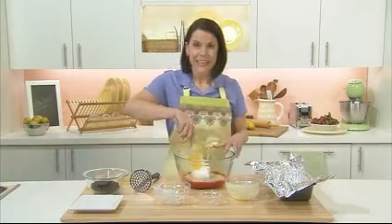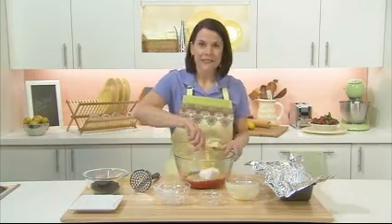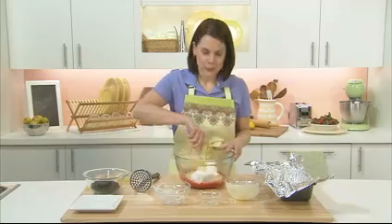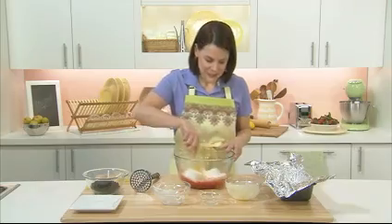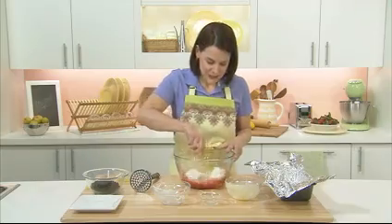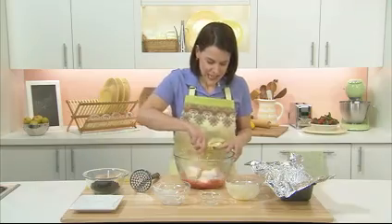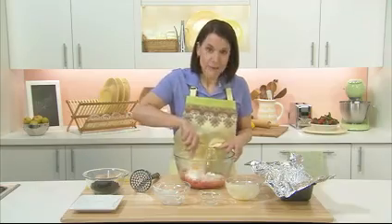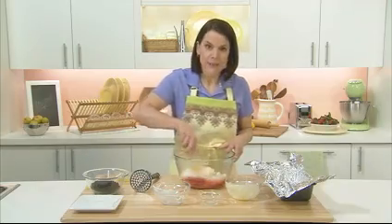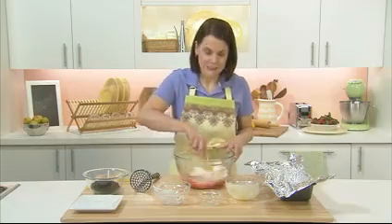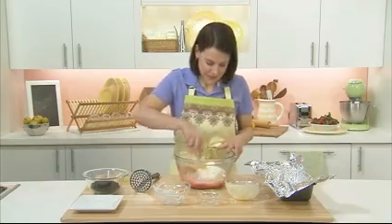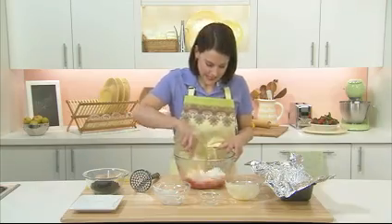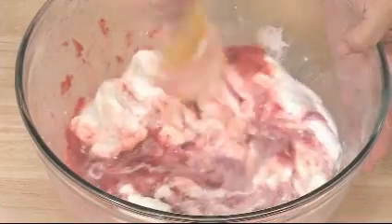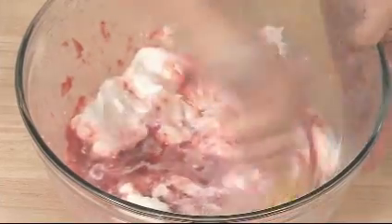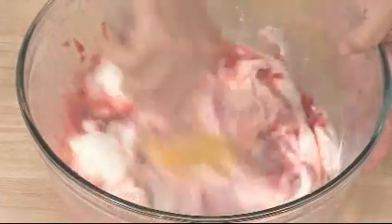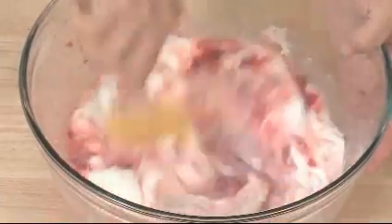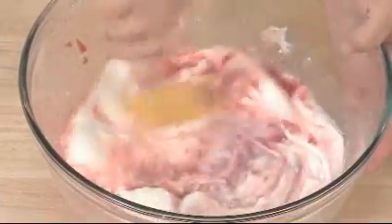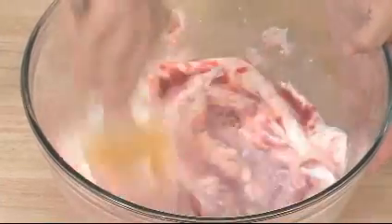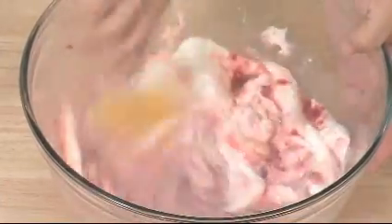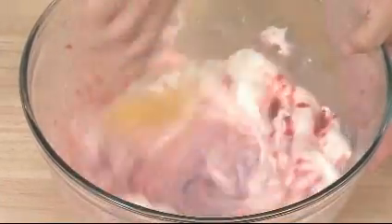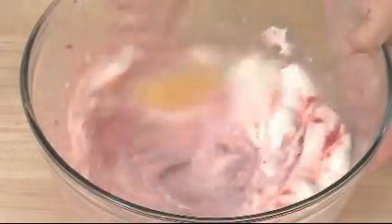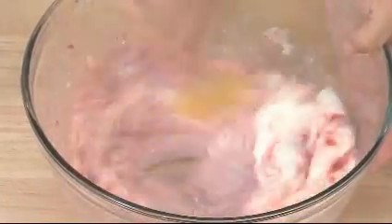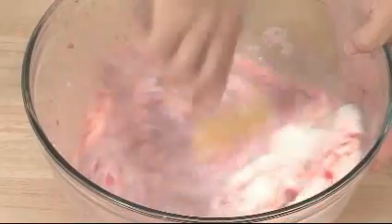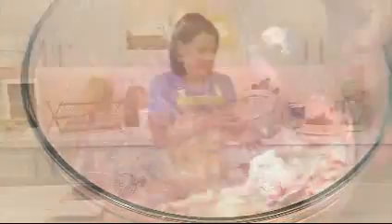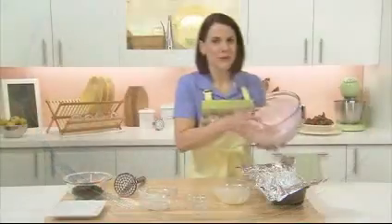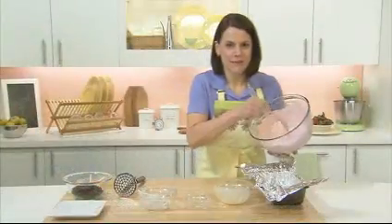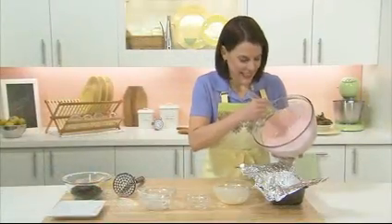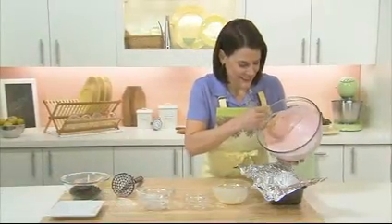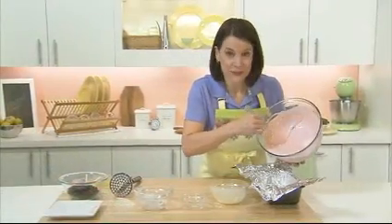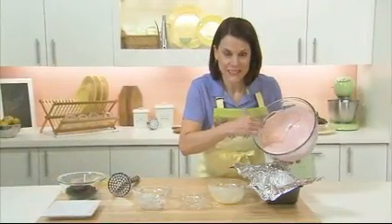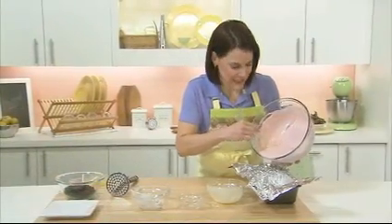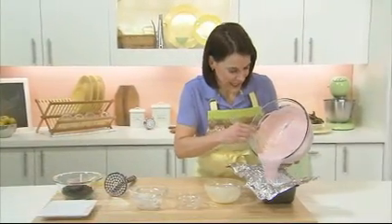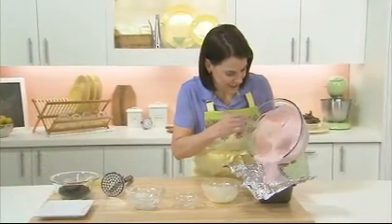Give it a quick stir and pour it into my pan. This is a great make-ahead dessert for a summertime gathering.